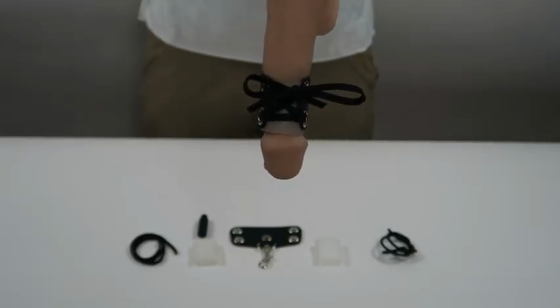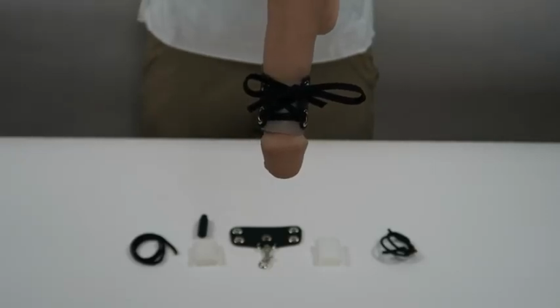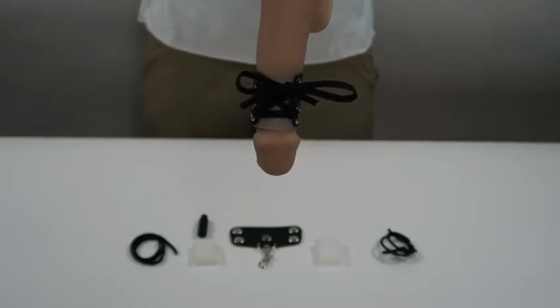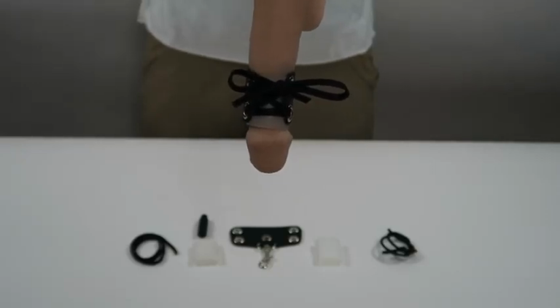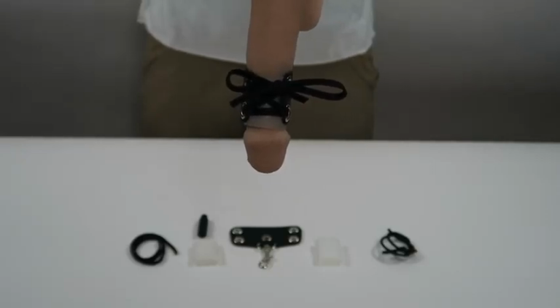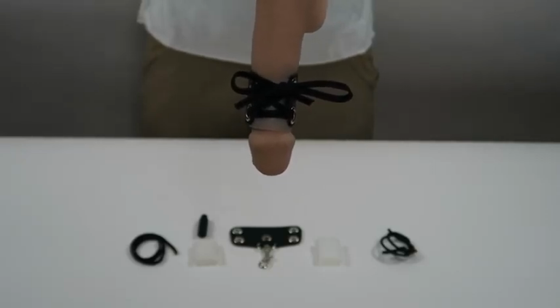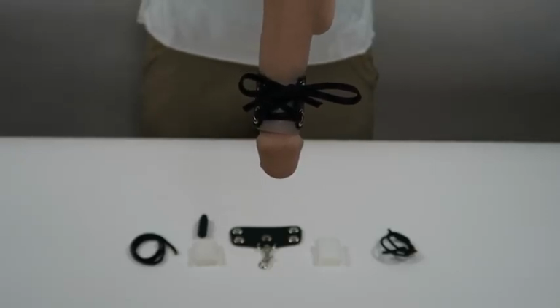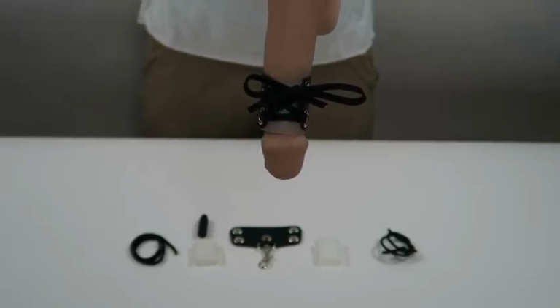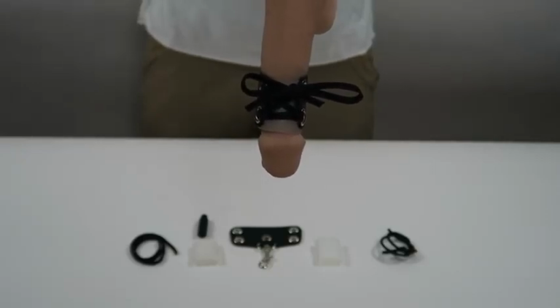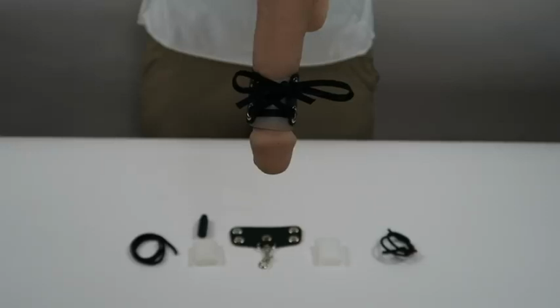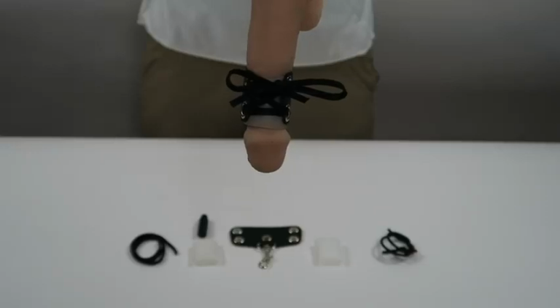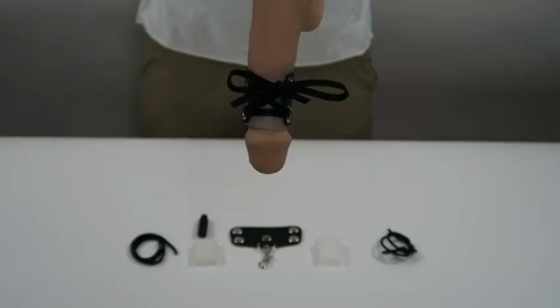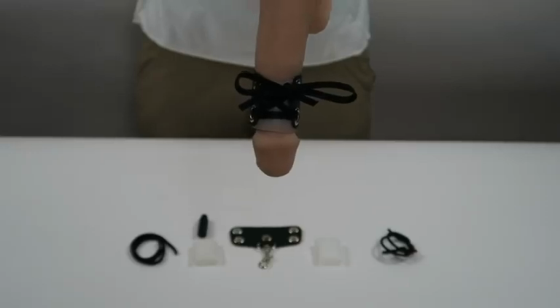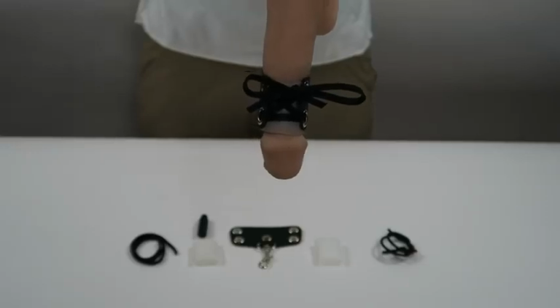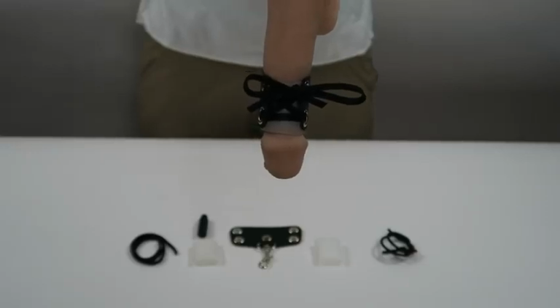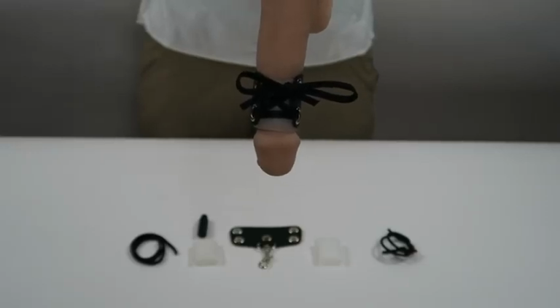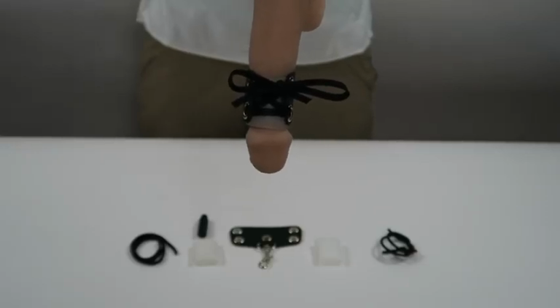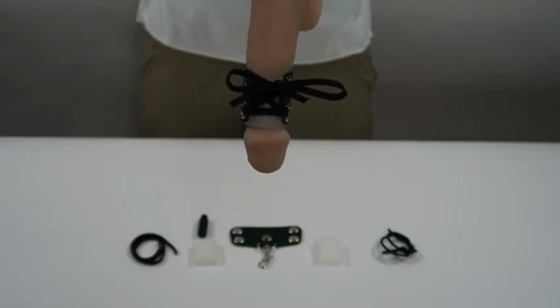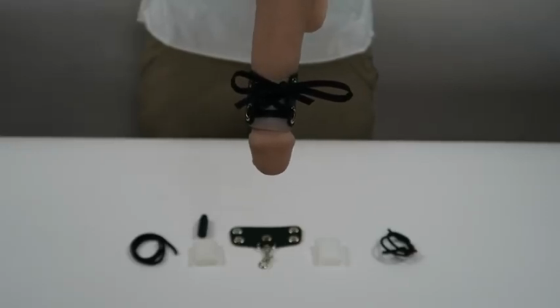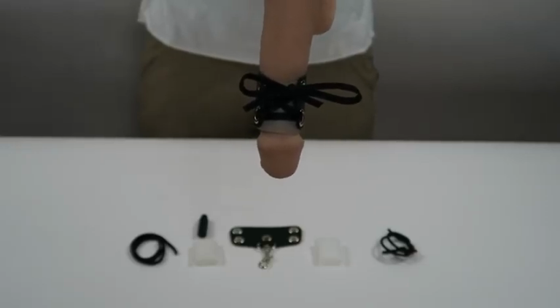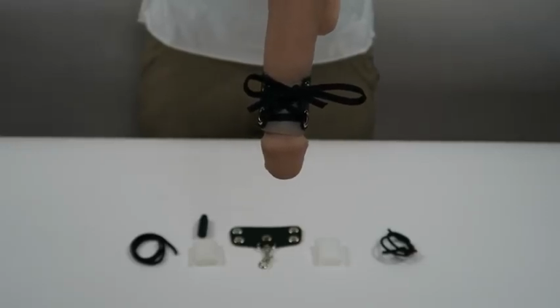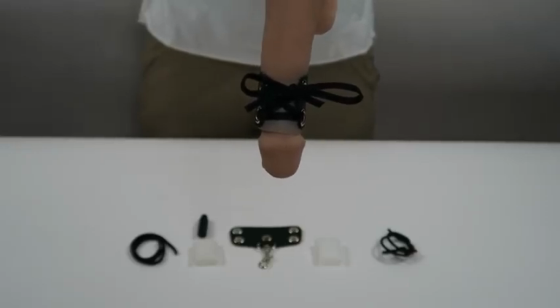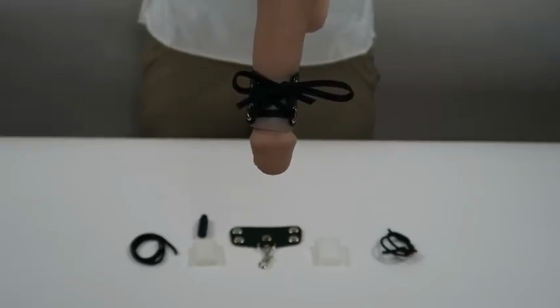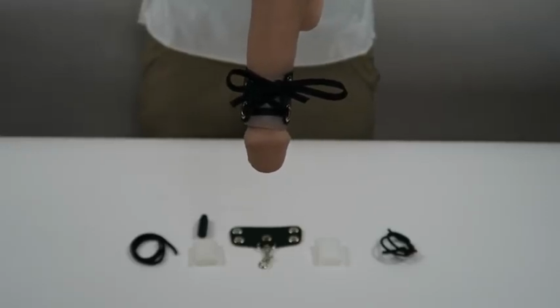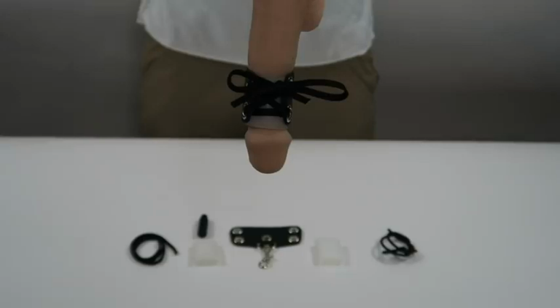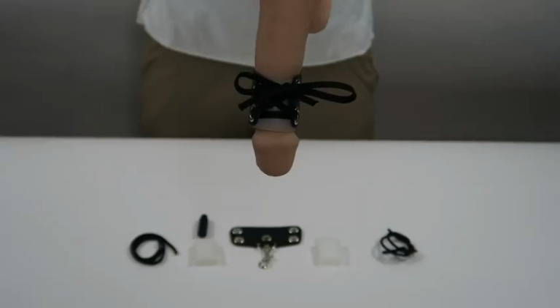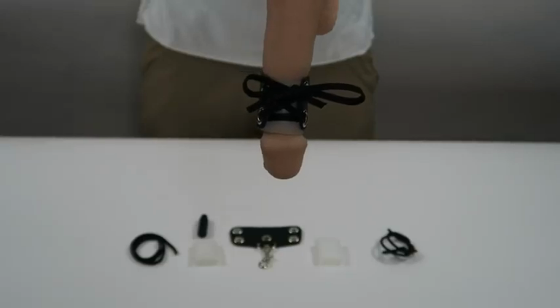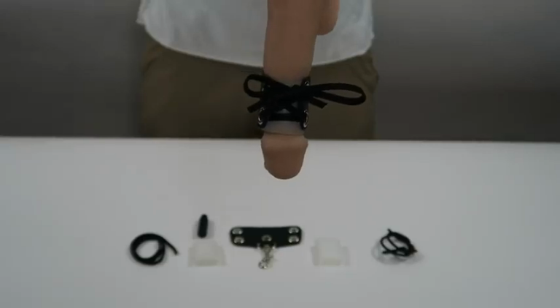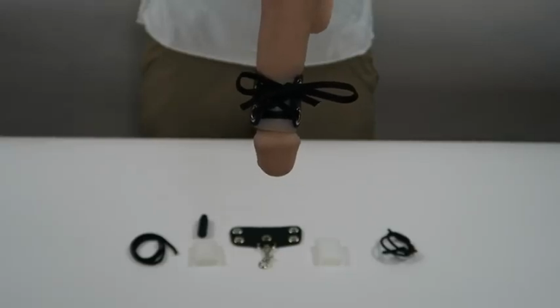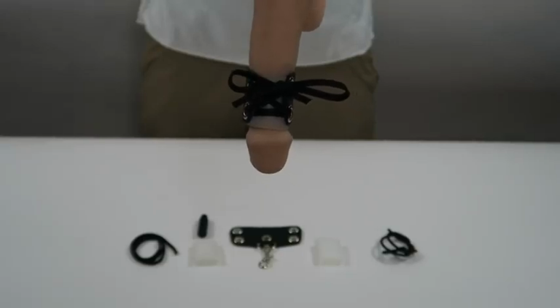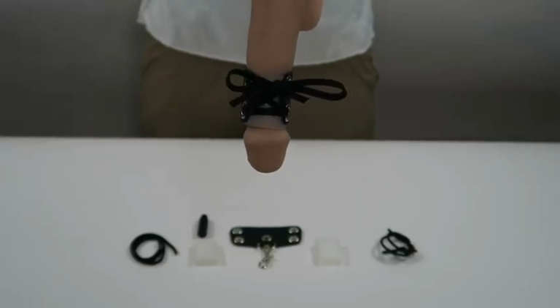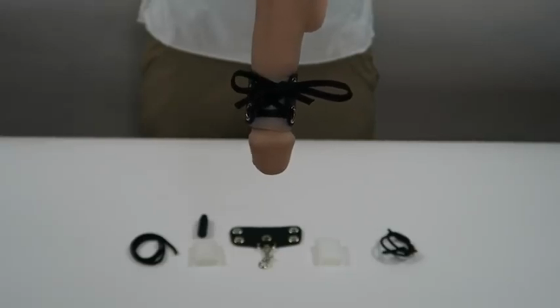This leather hanger can be used as a replacement for our hanging kits in the event you lose or damage the one that came with your kit. It can also be bought individually and used for manual stretching, or you can attach your own weights to it.